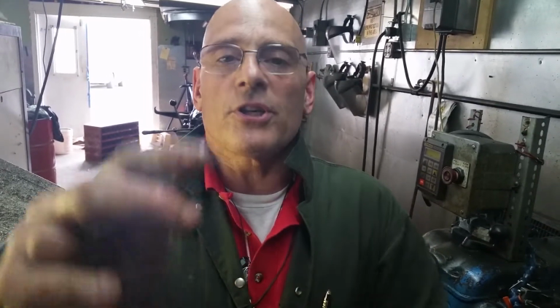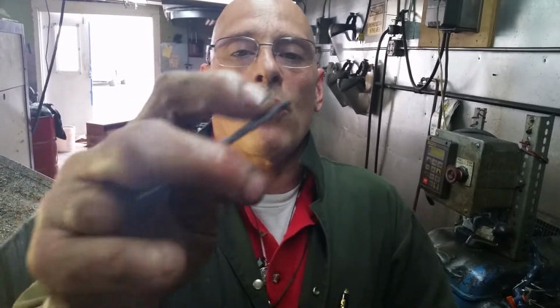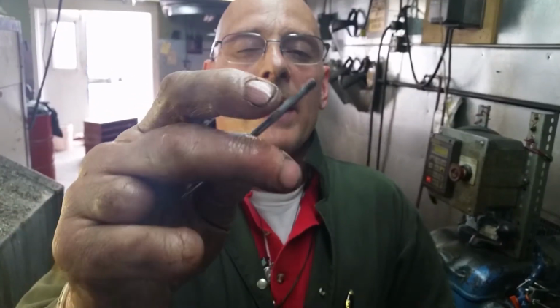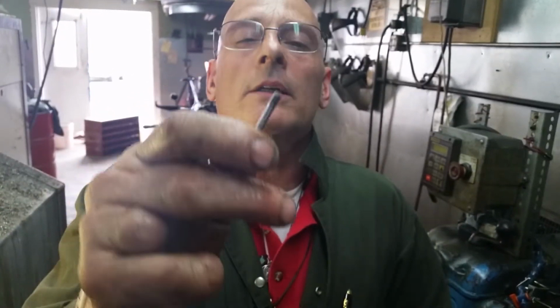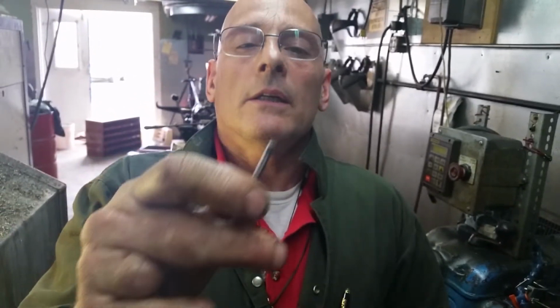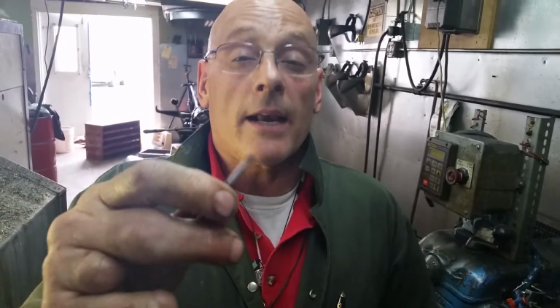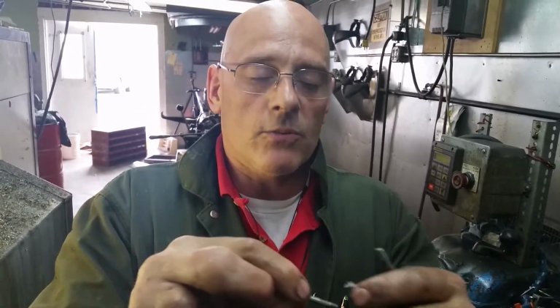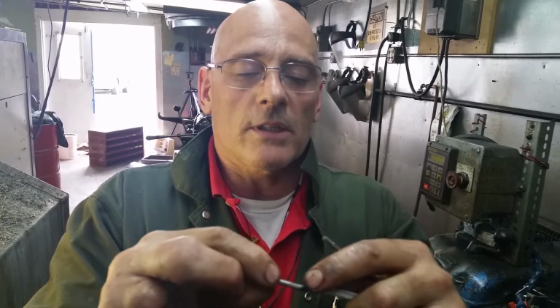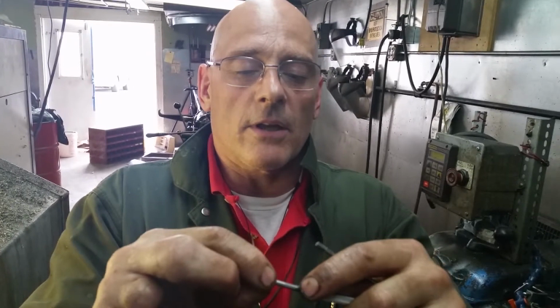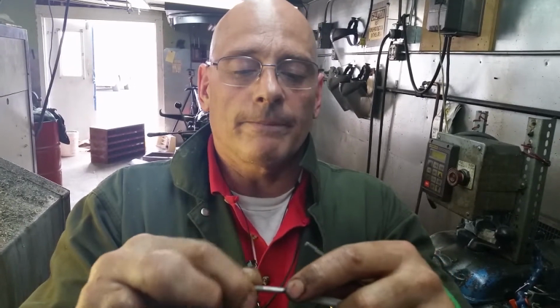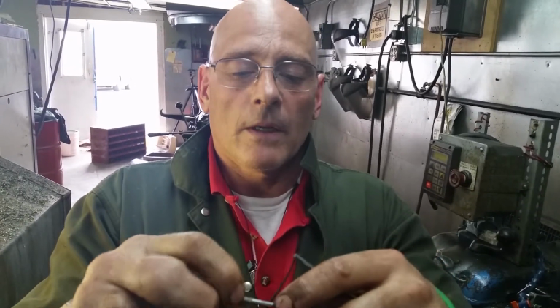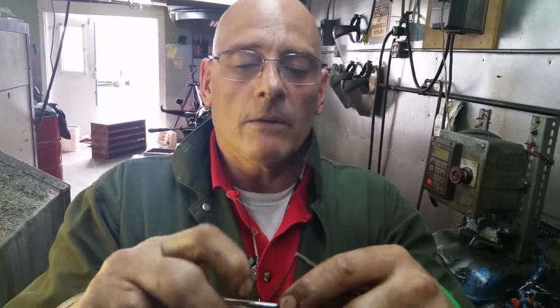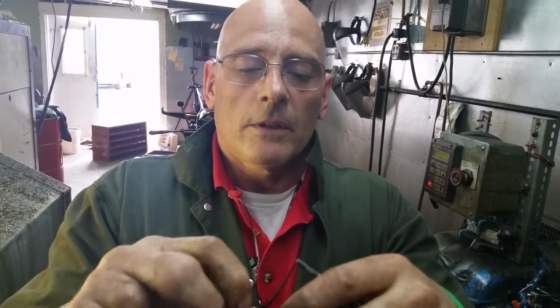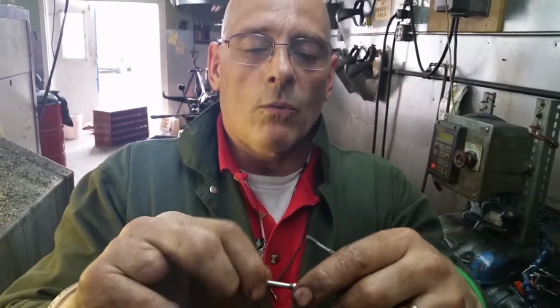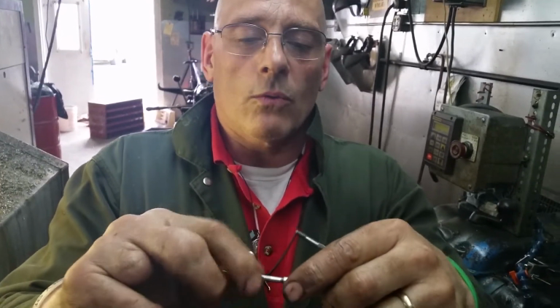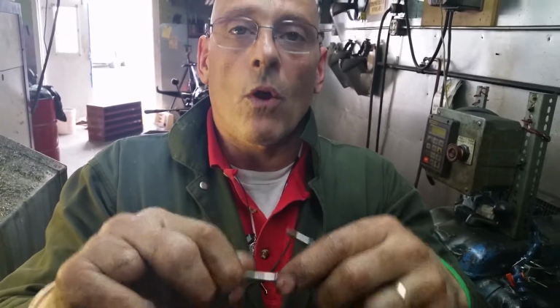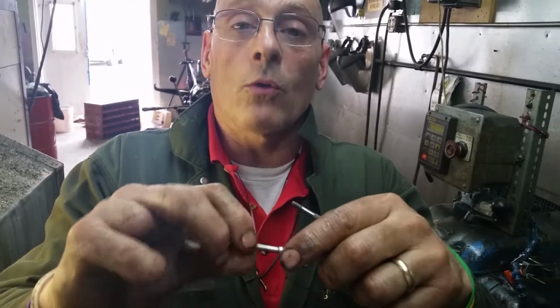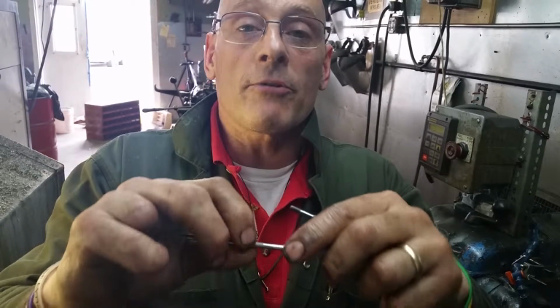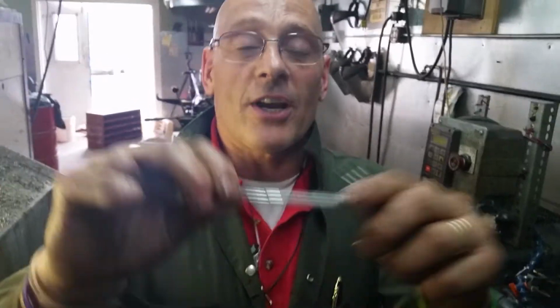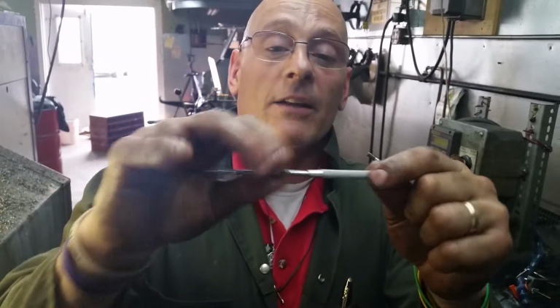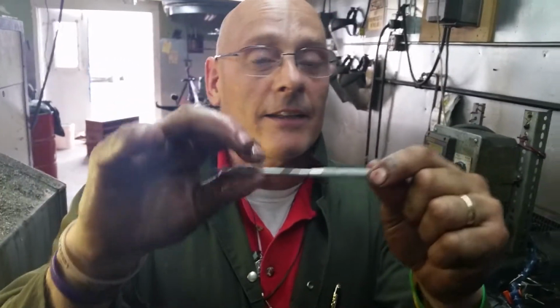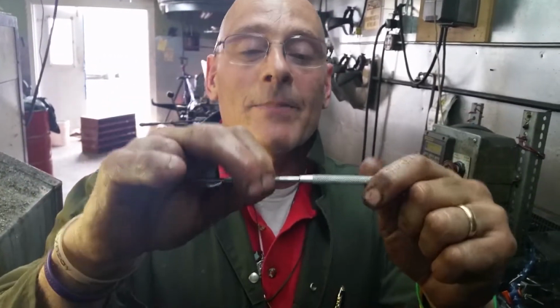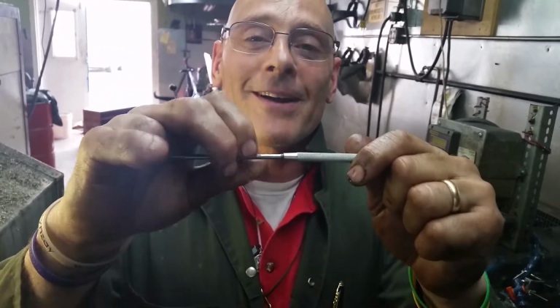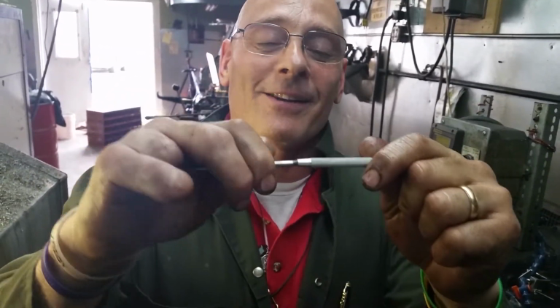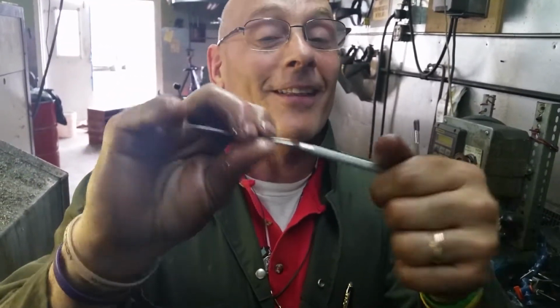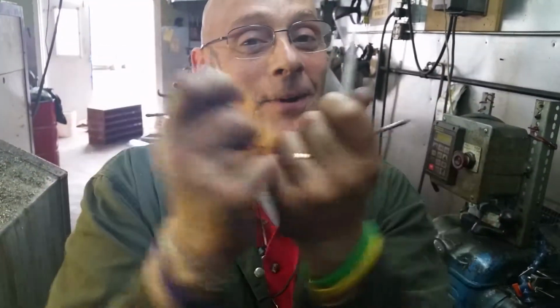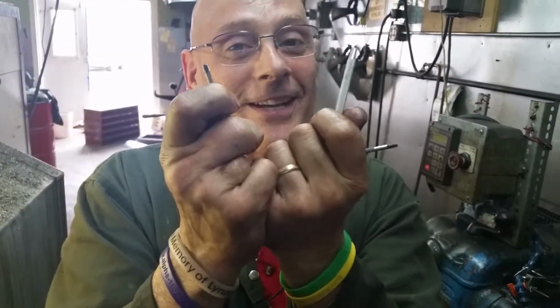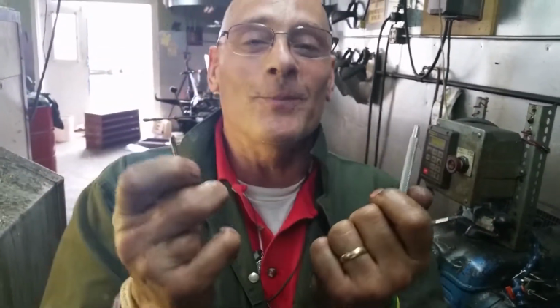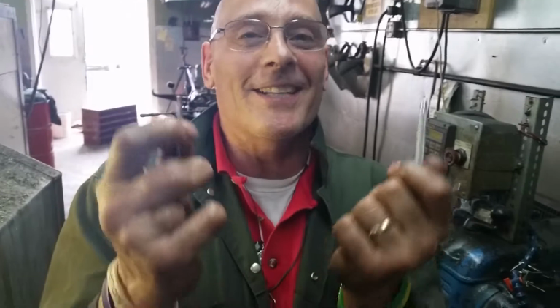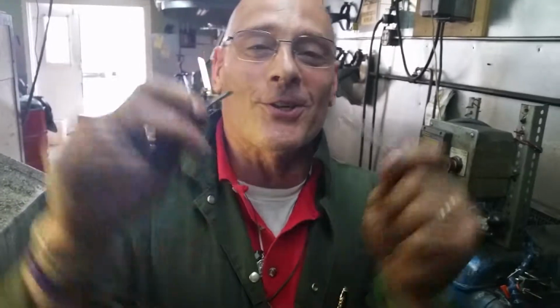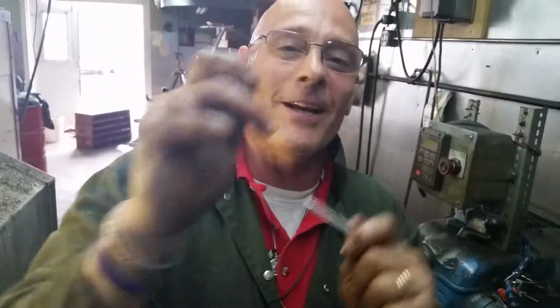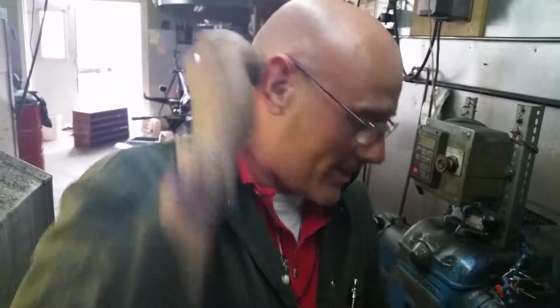It's not cut, it's rolled. It's like — roll, roll, roll your thread gently down the steel, merrily merrily merrily brother, life is but a dream. Old machines, old school, we love you. See you.